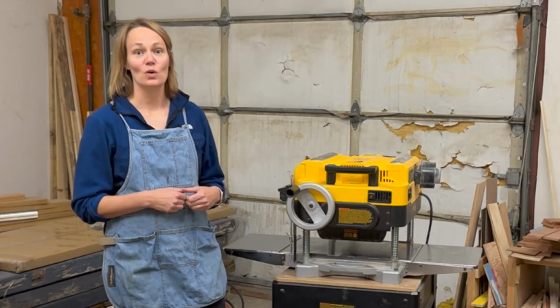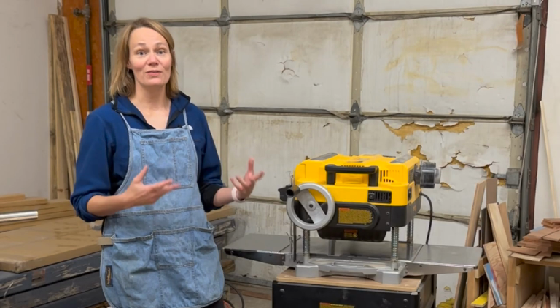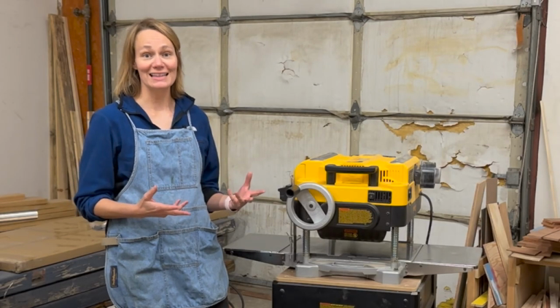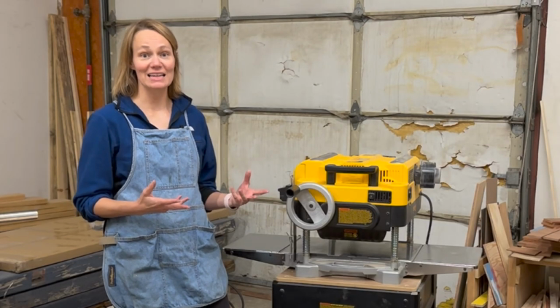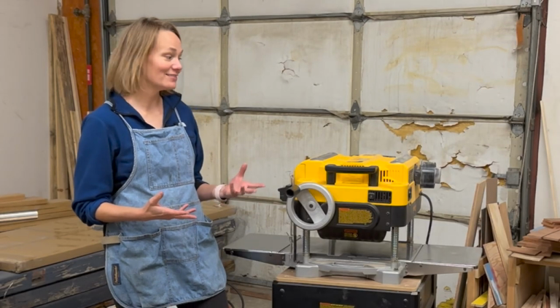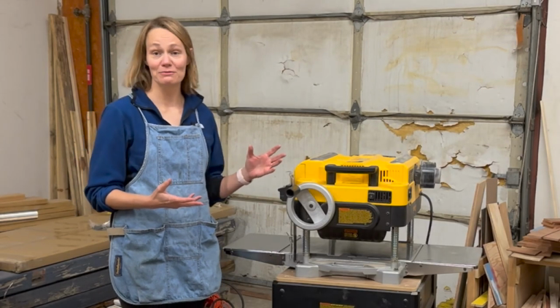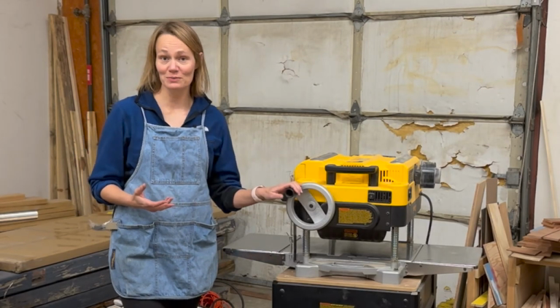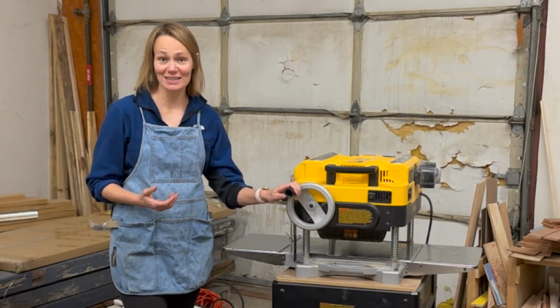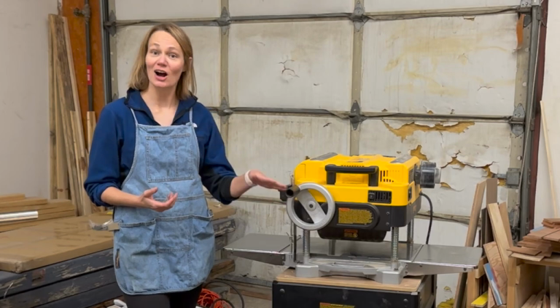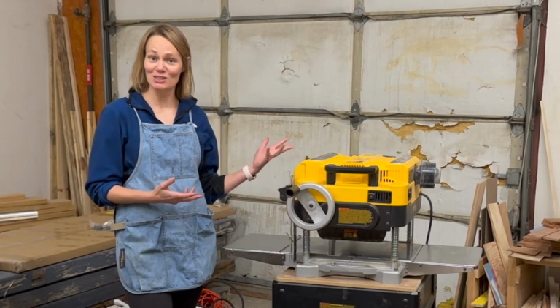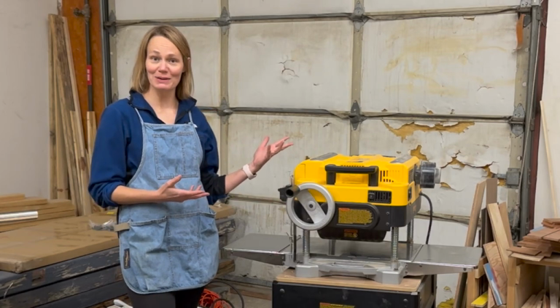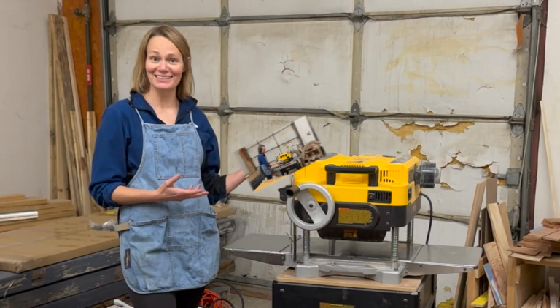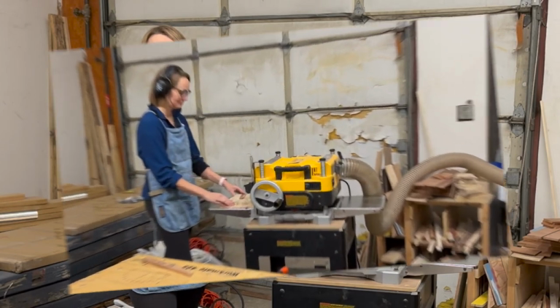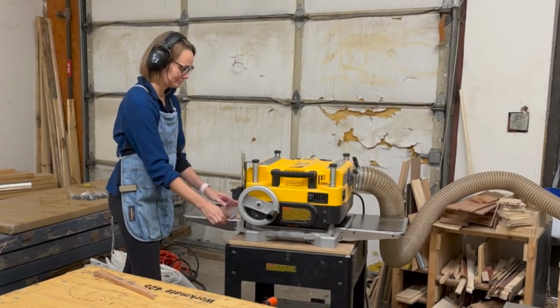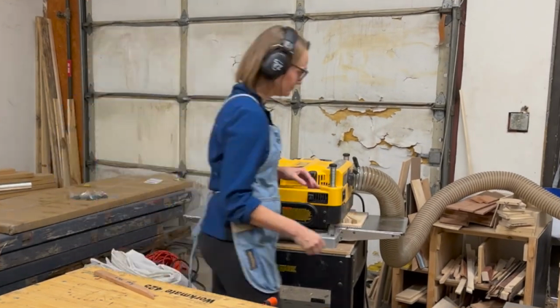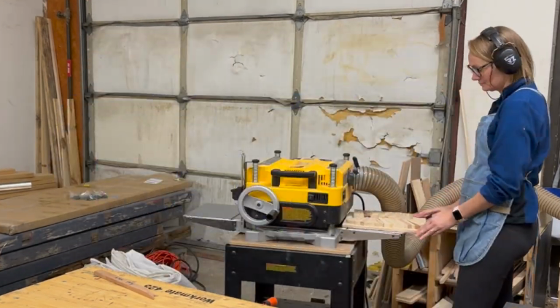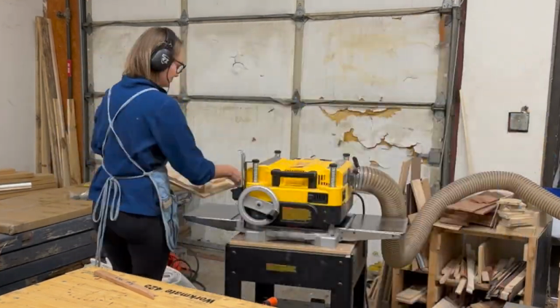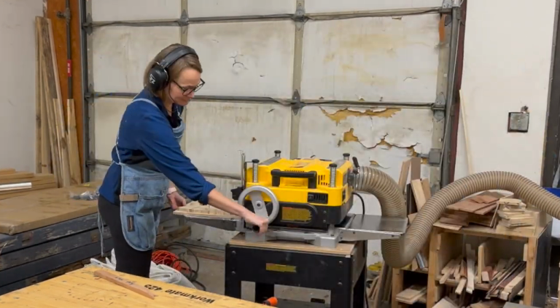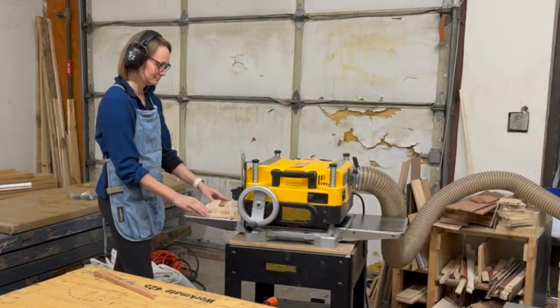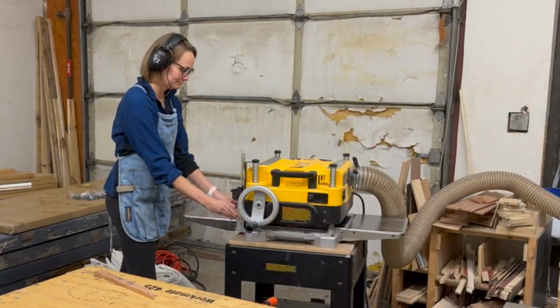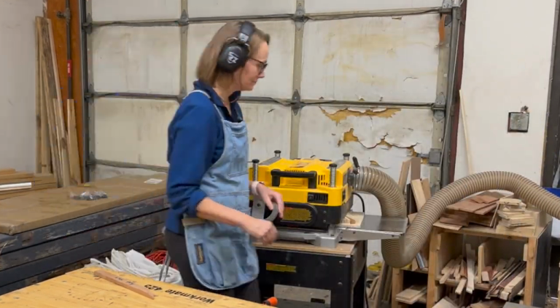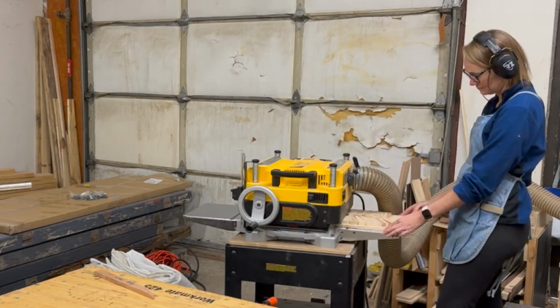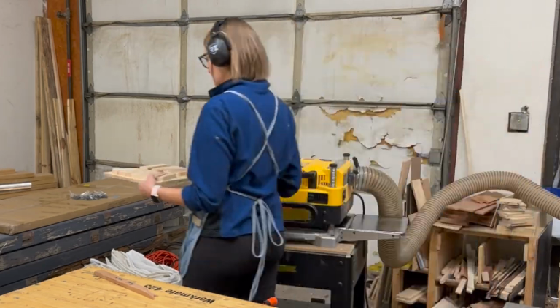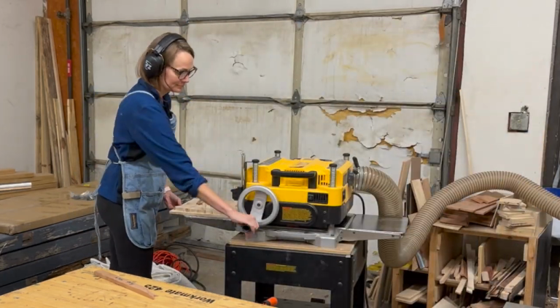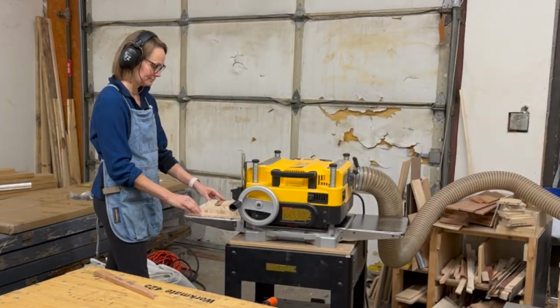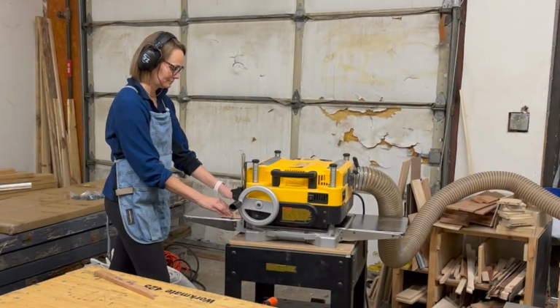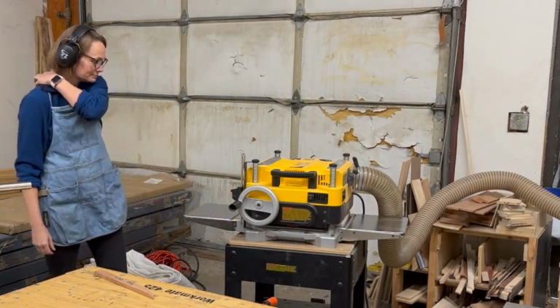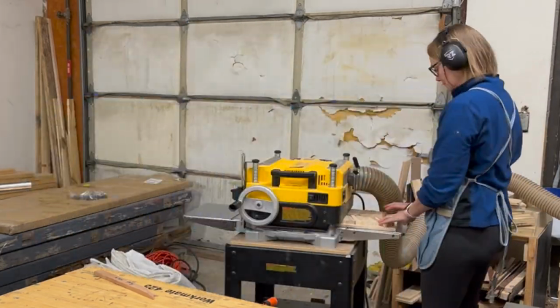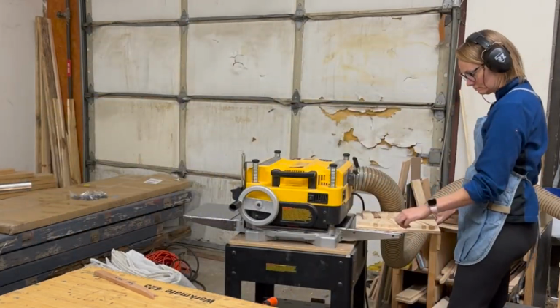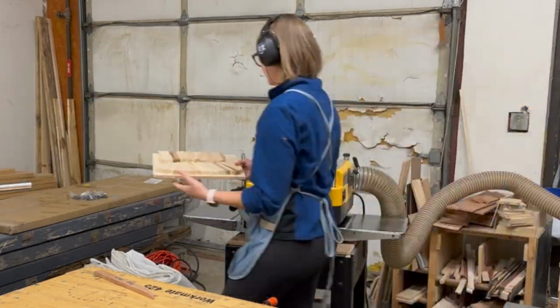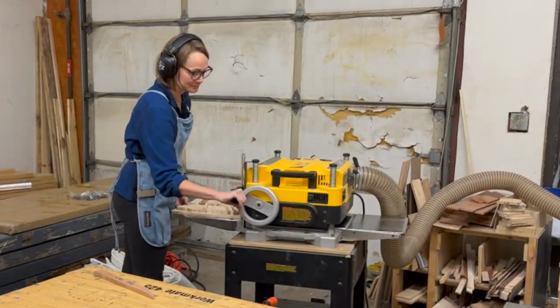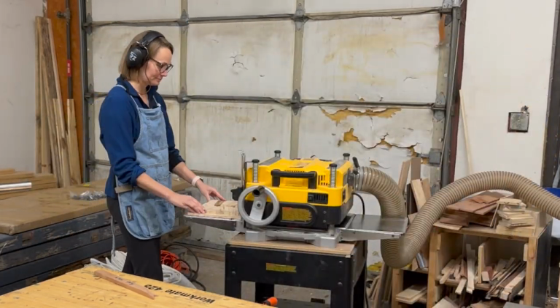We find that it's nice to have a name for your machine. Ours is called Bandit. All right, here we go with Bandit. Round and round we go doing the planer dance until all the pieces are level.